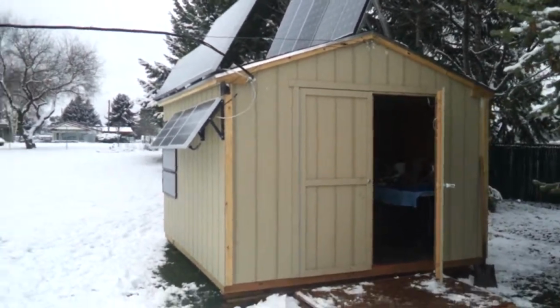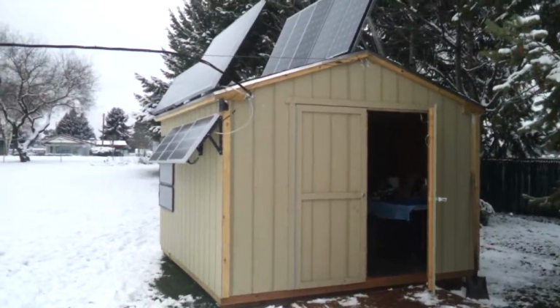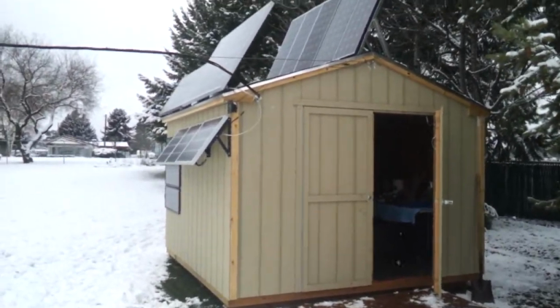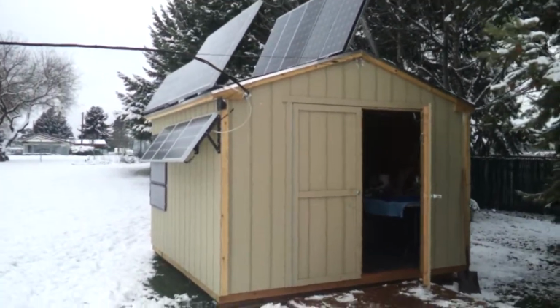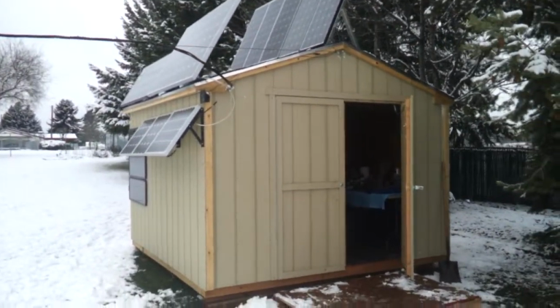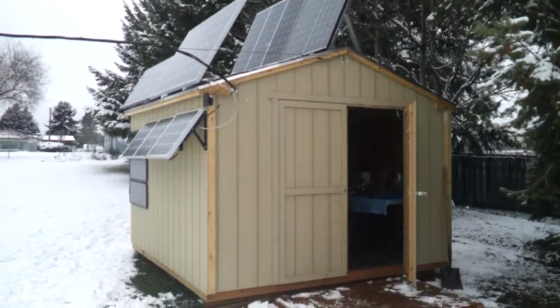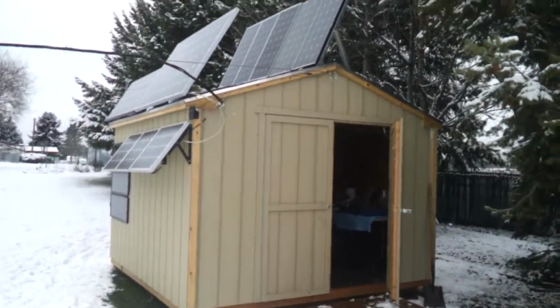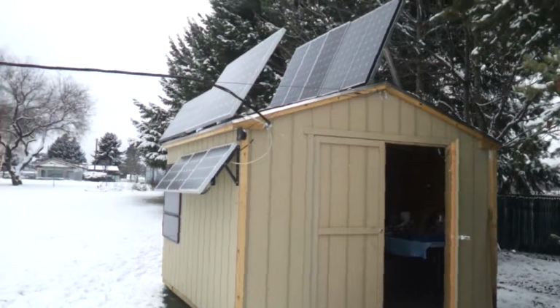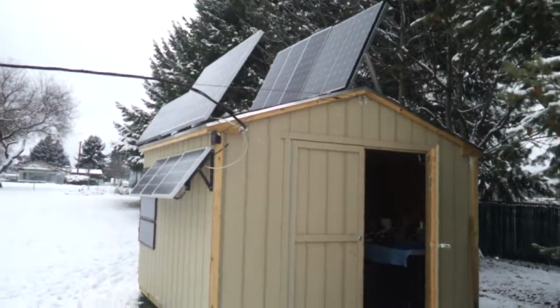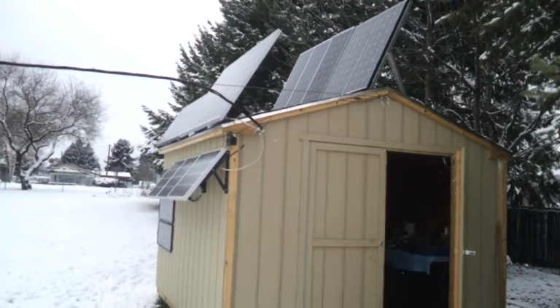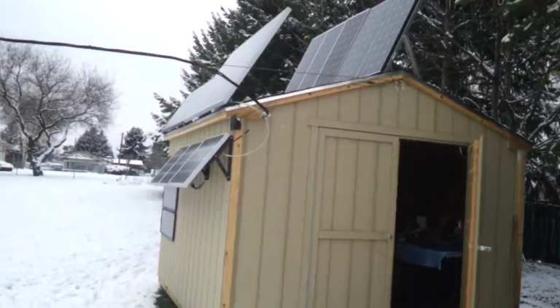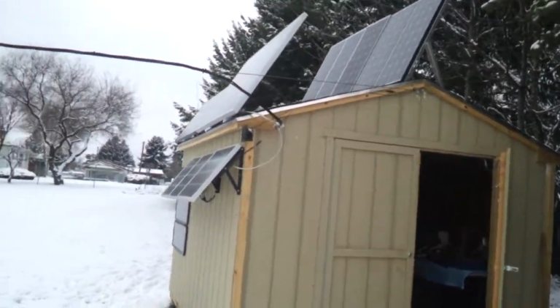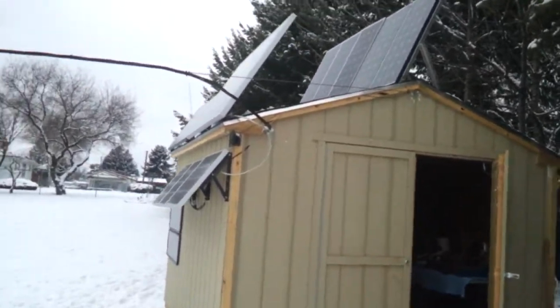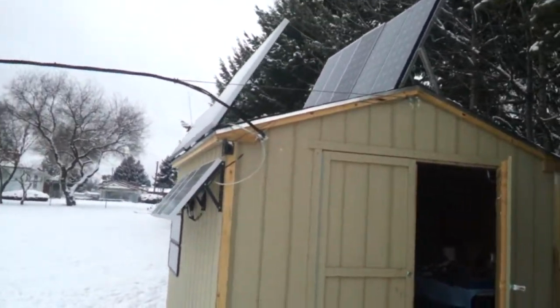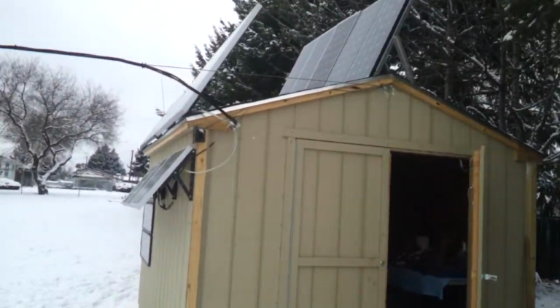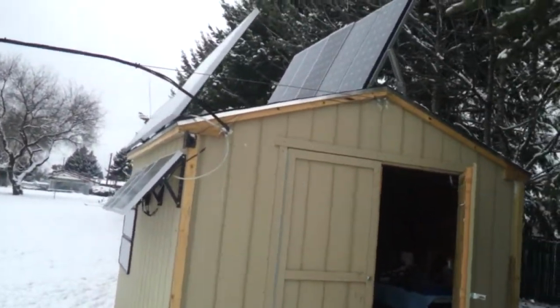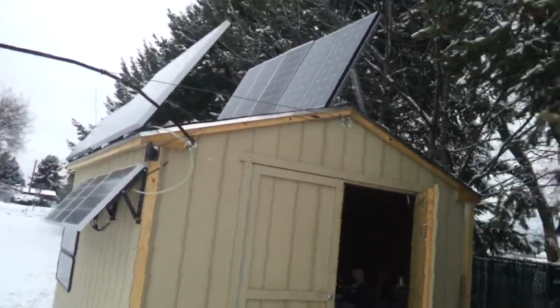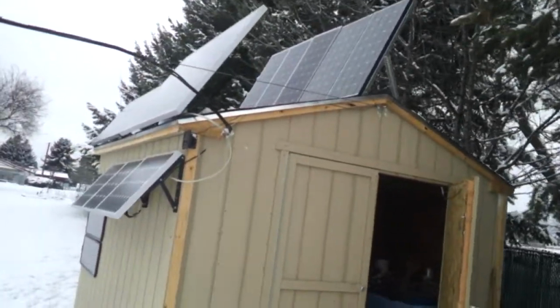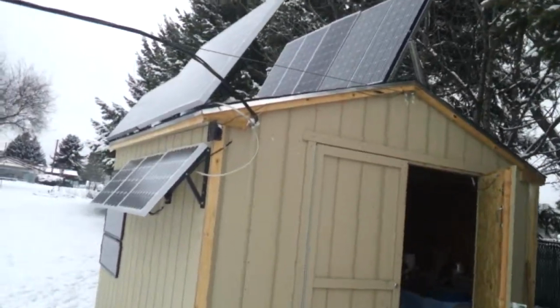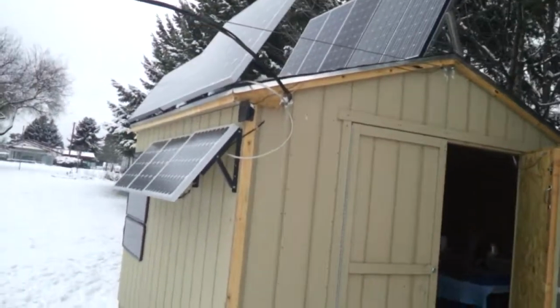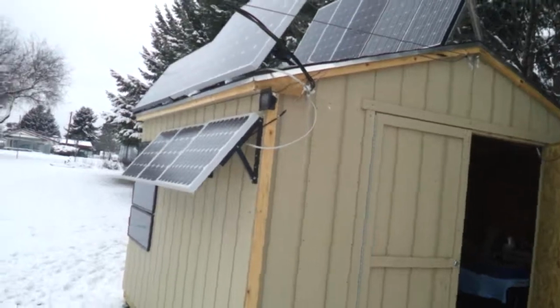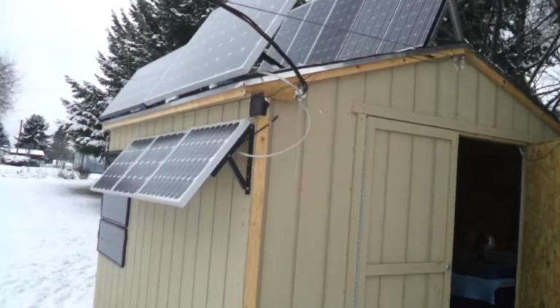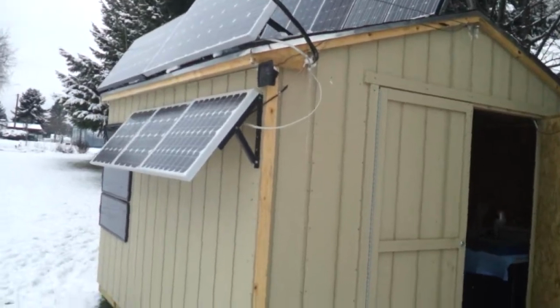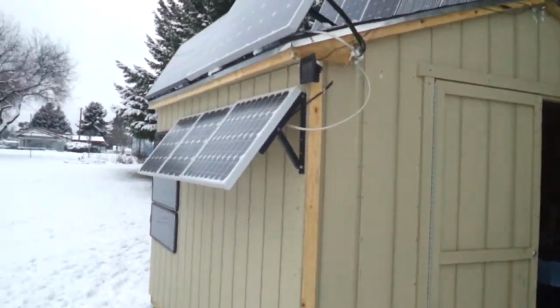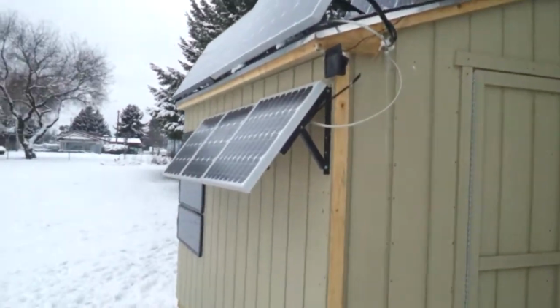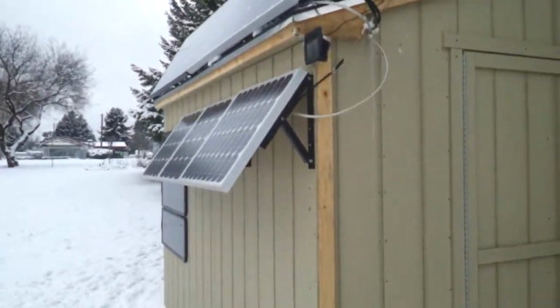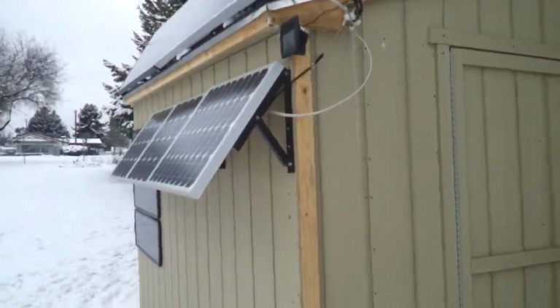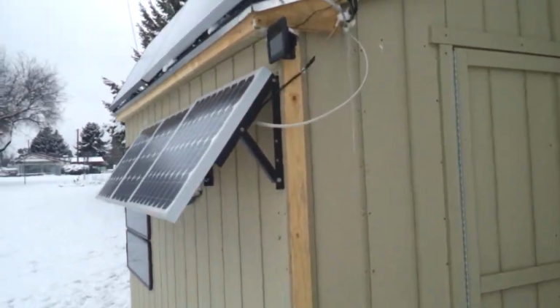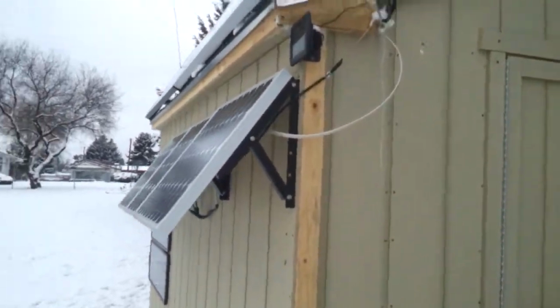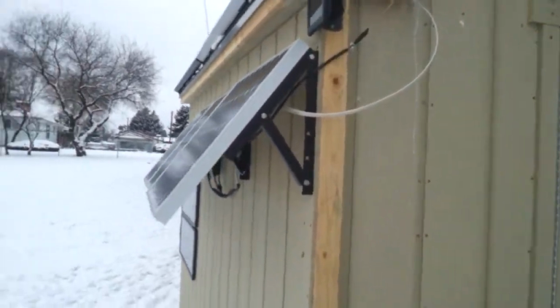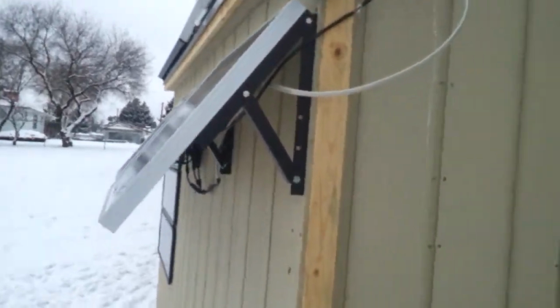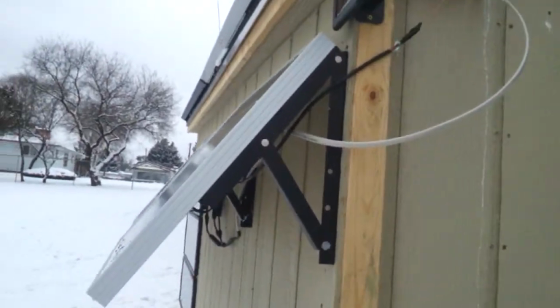Hey y'all, this is Solar Shed Addiction with another update. I had a request to see the backside and mounting of the solar panels. I'll start with these small ones down here.